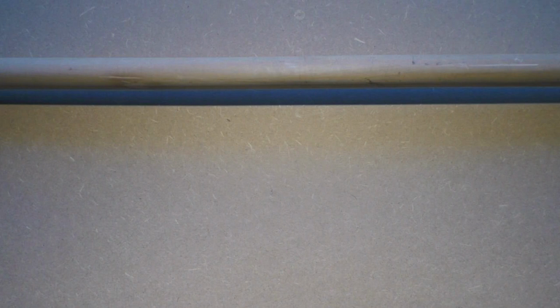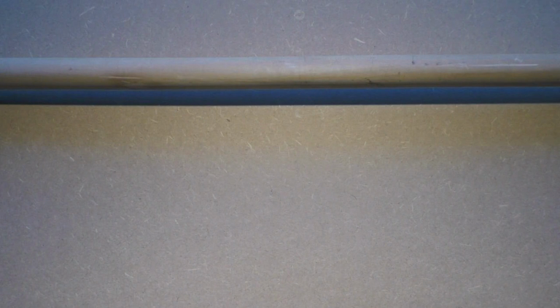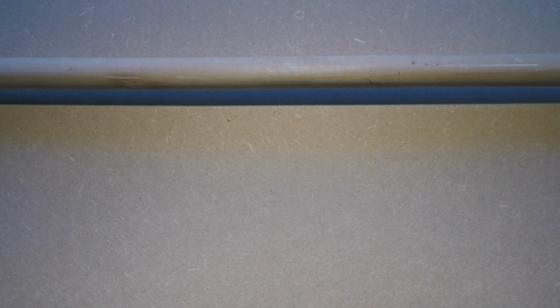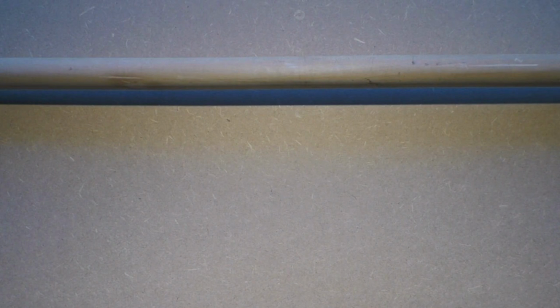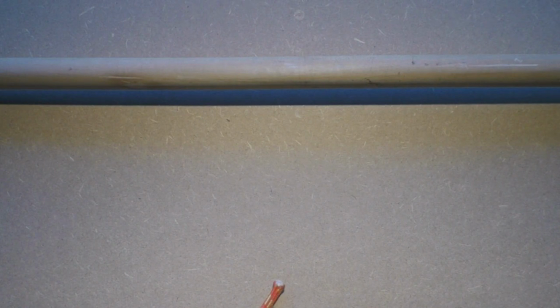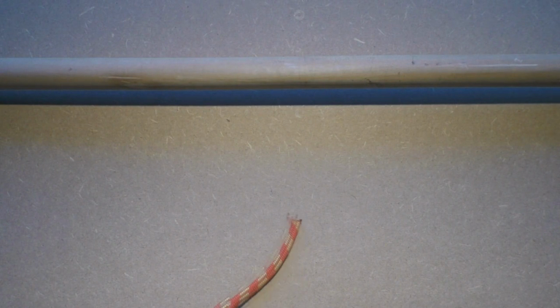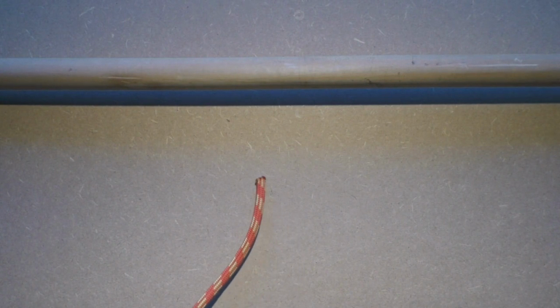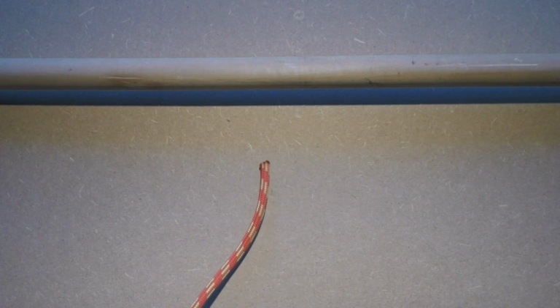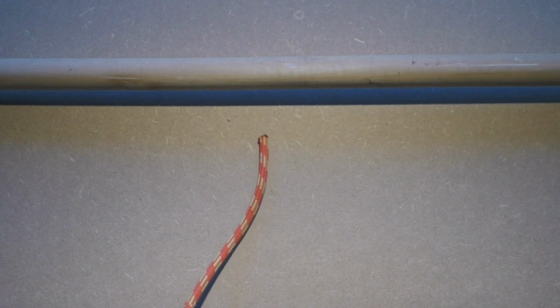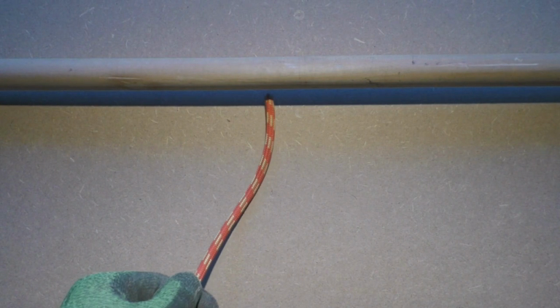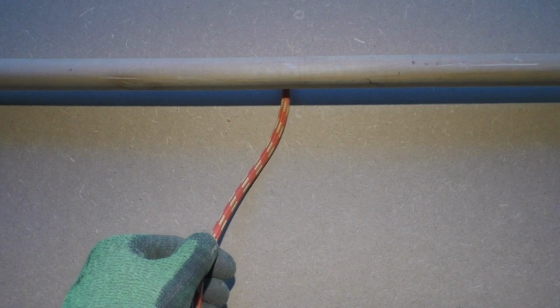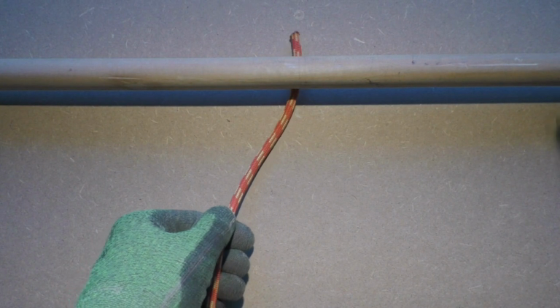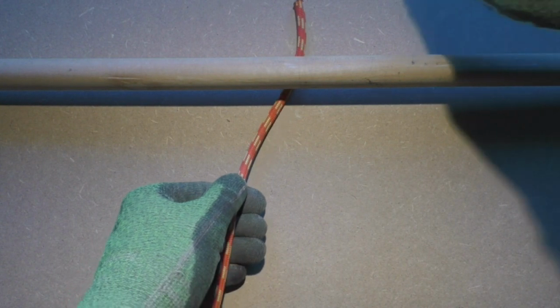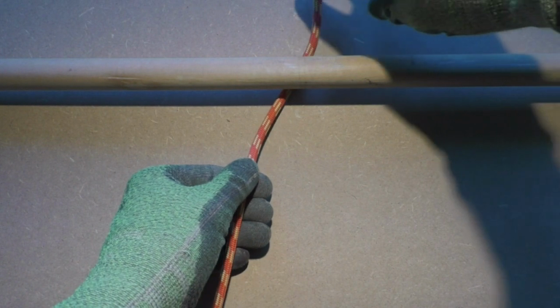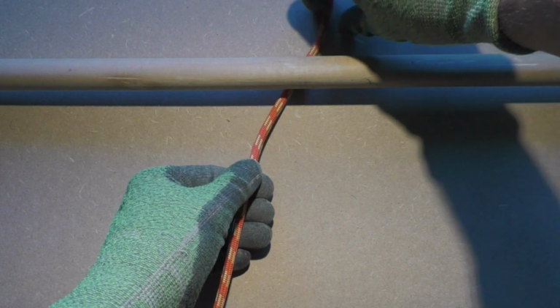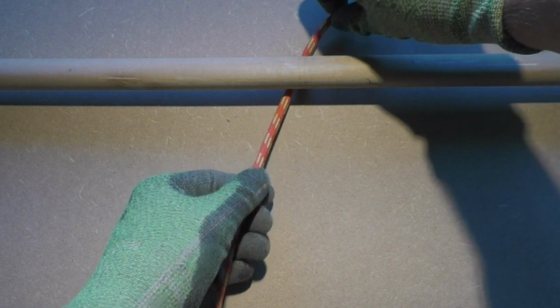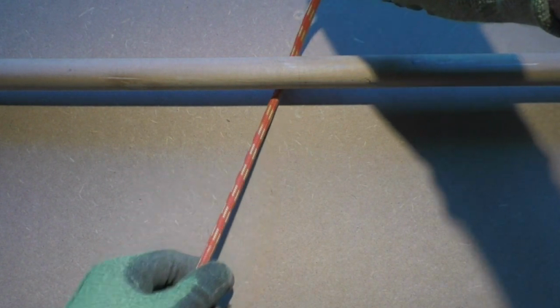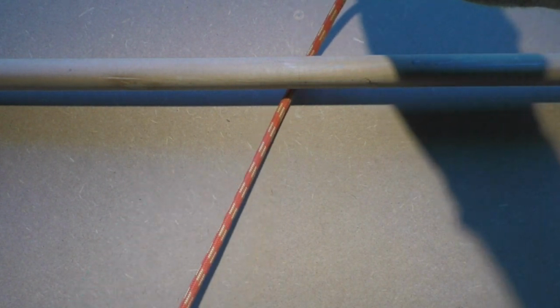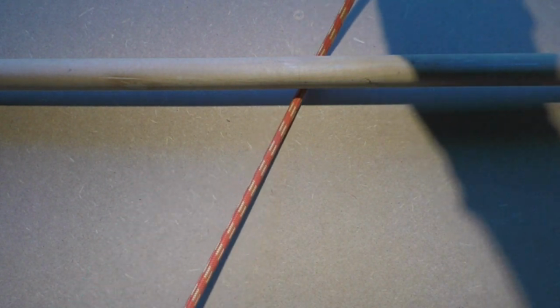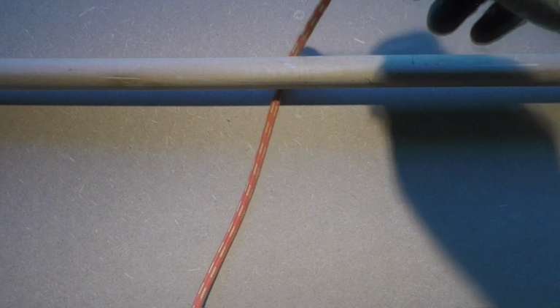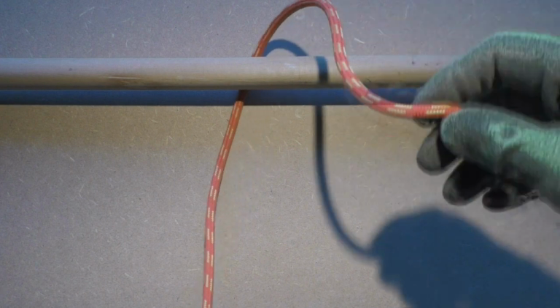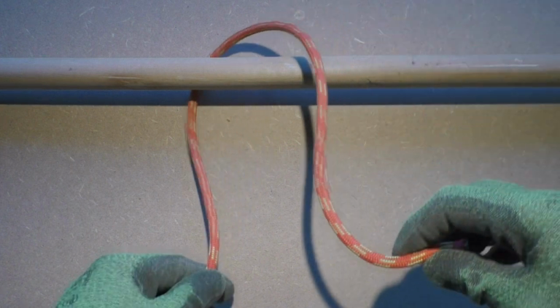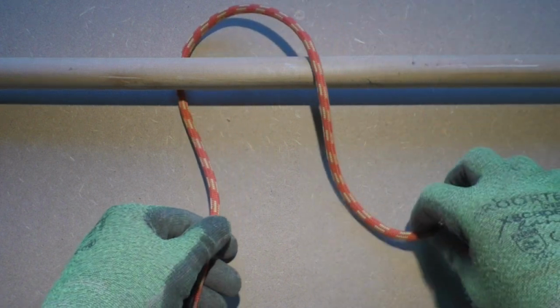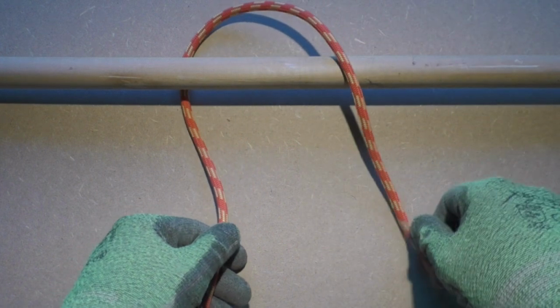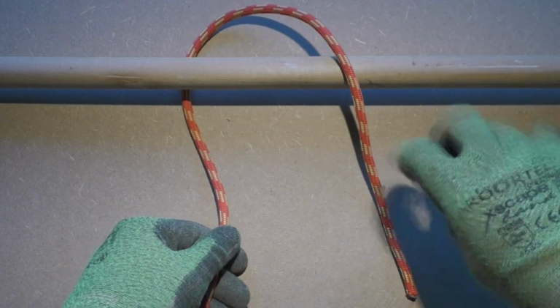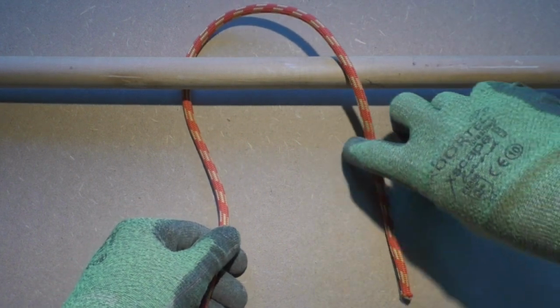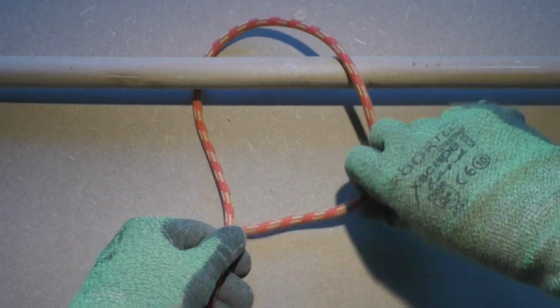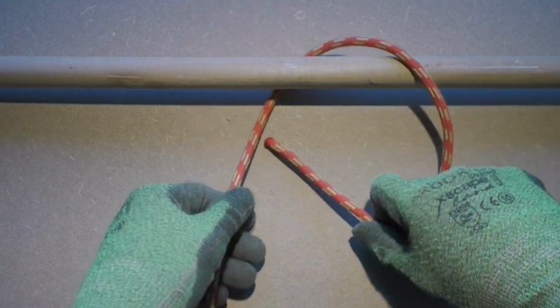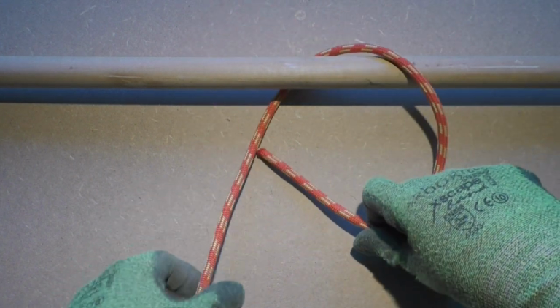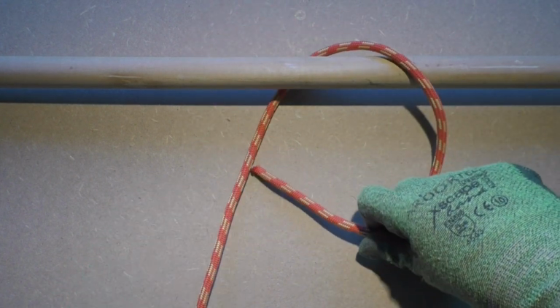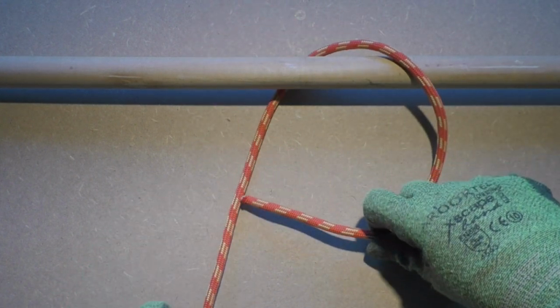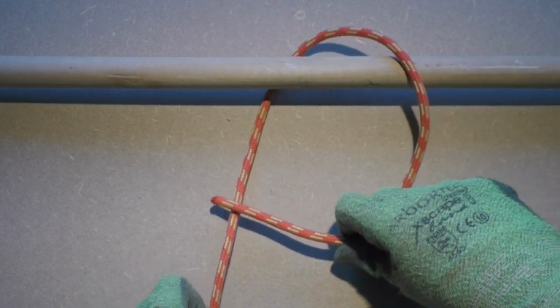The mooring hitch is a useful, simple to tie, quick release knot. It is tied around an object, for example a post.